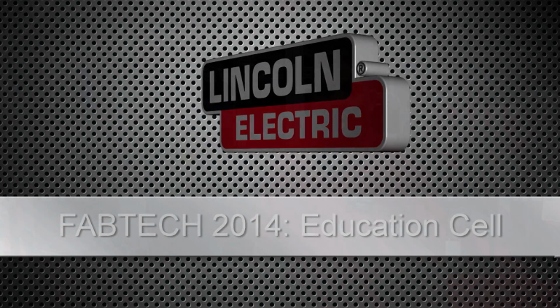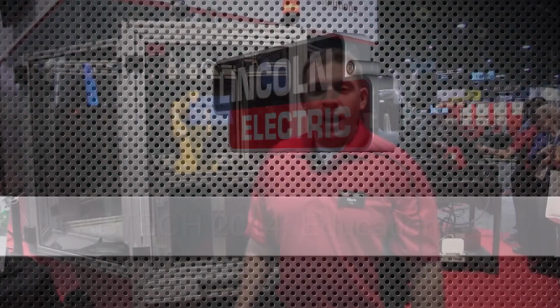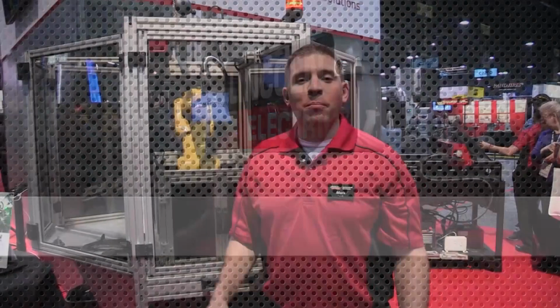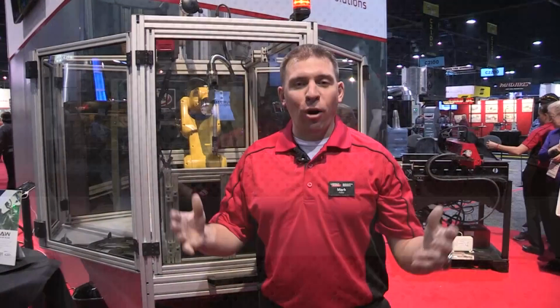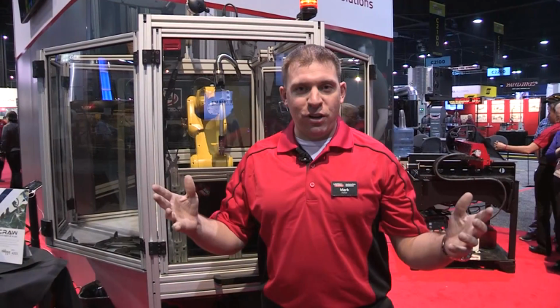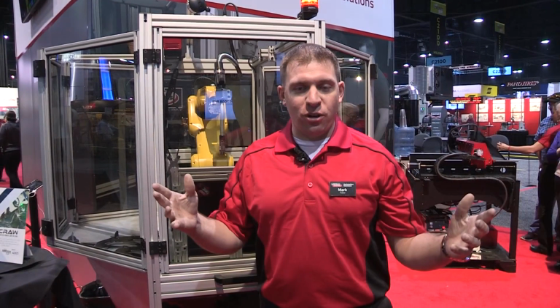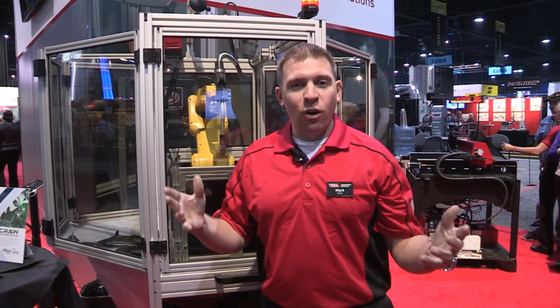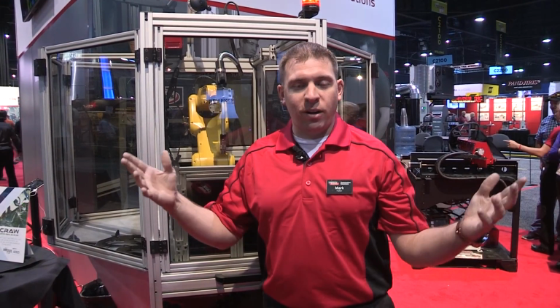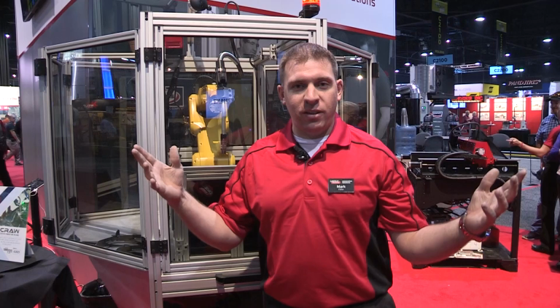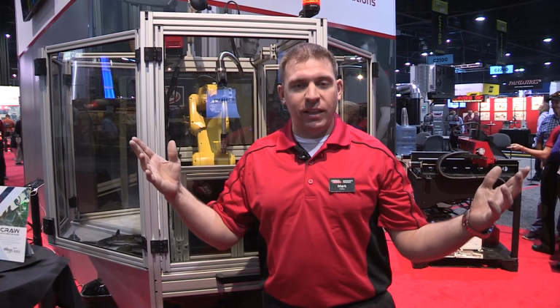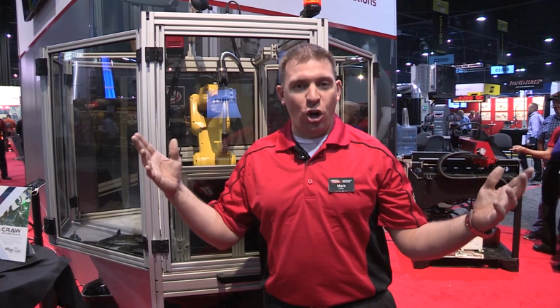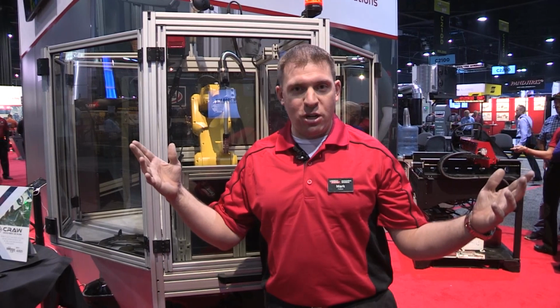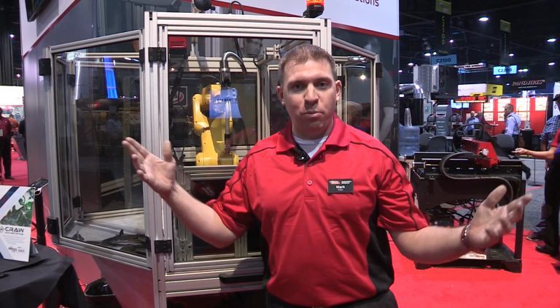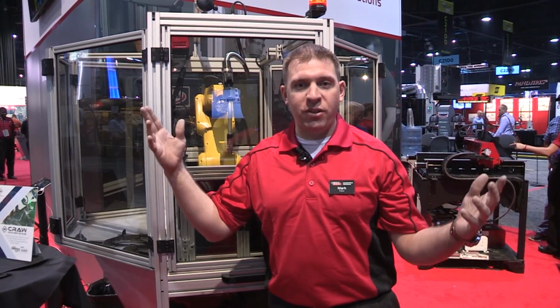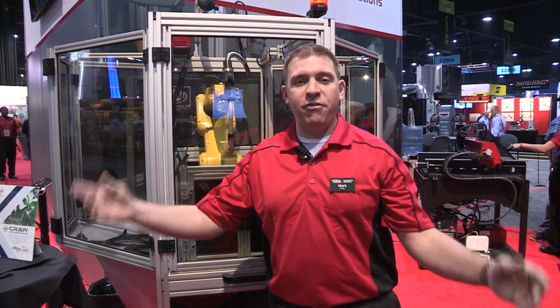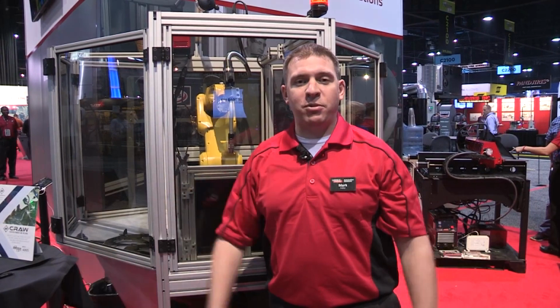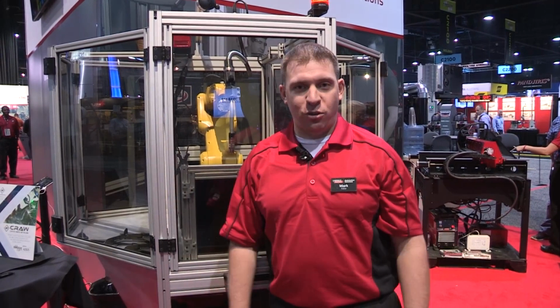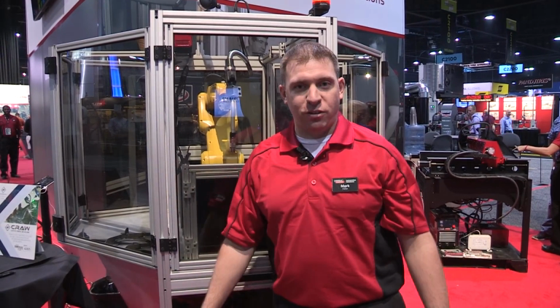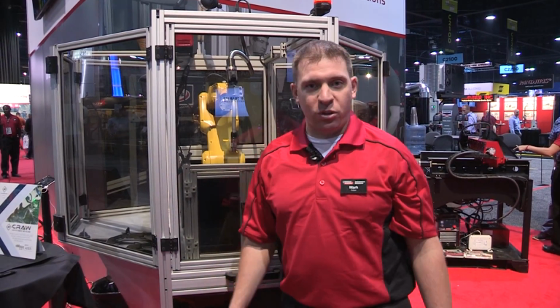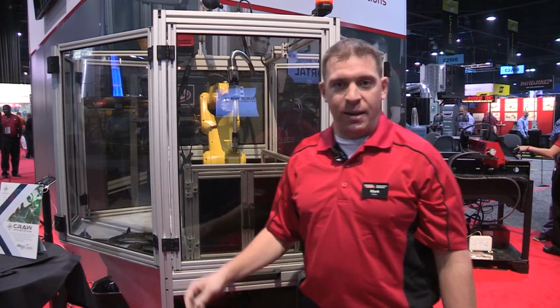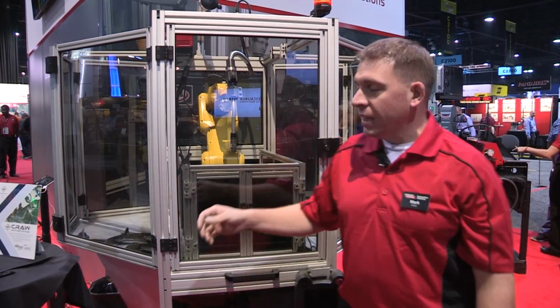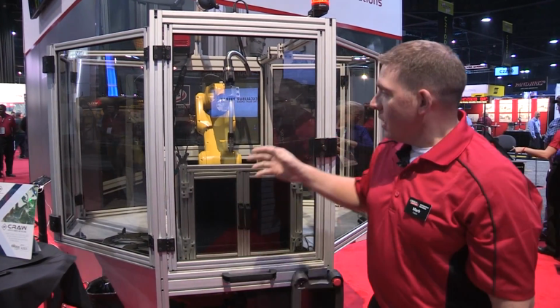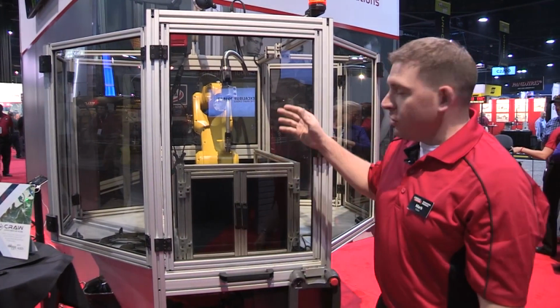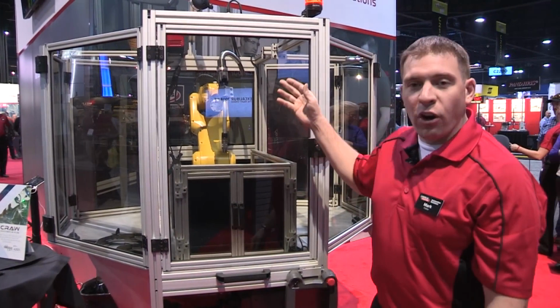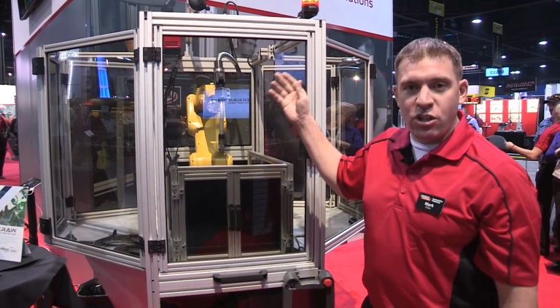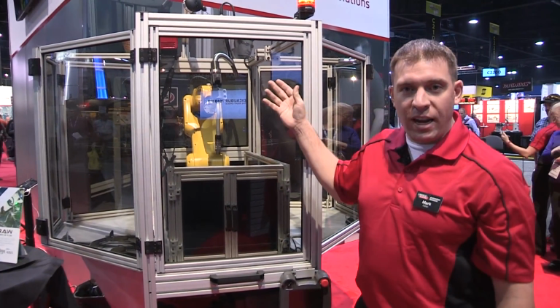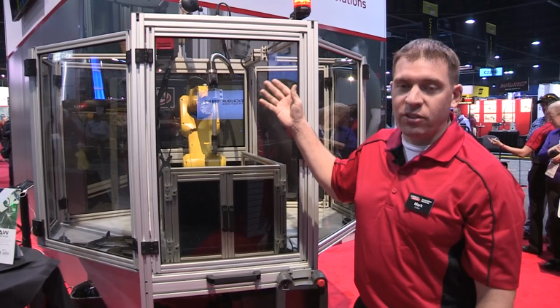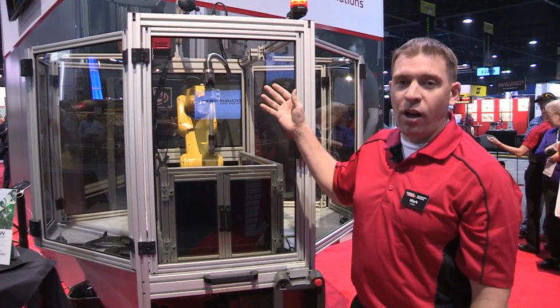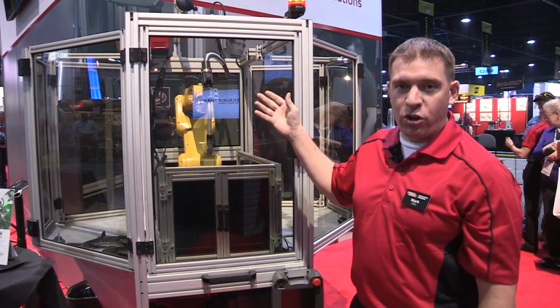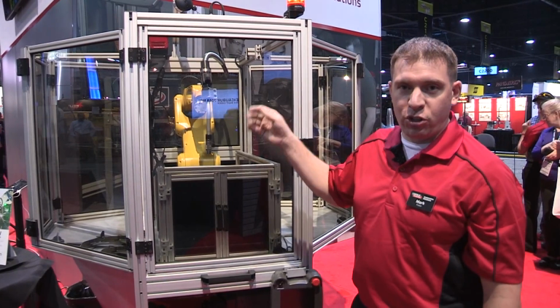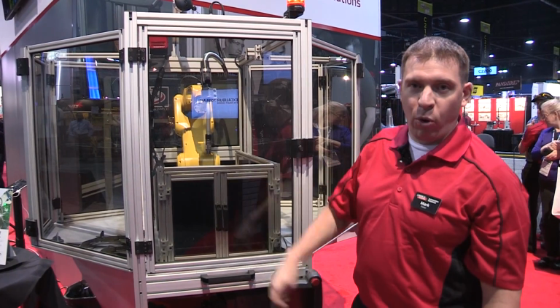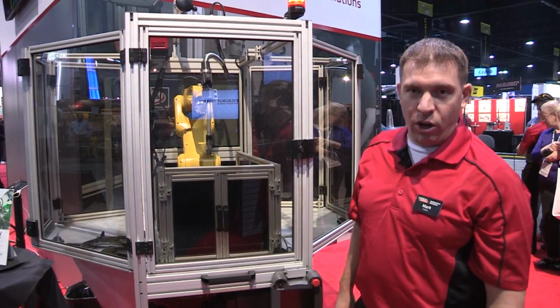Hi, I'm Mark Fisher. Welcome to the Lincoln Automation booth at Fabtech 2014. This is our Education Cell version 2.0.